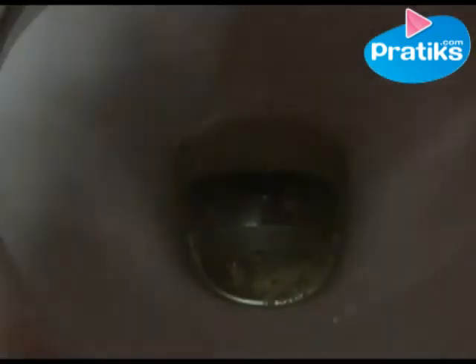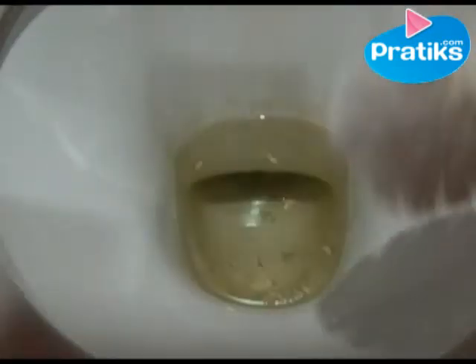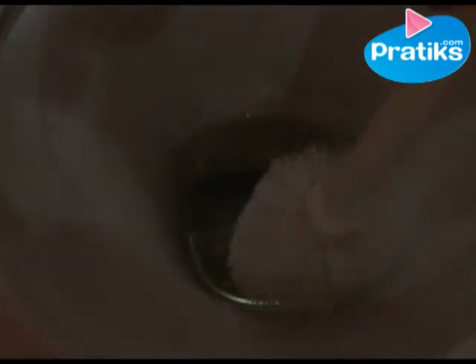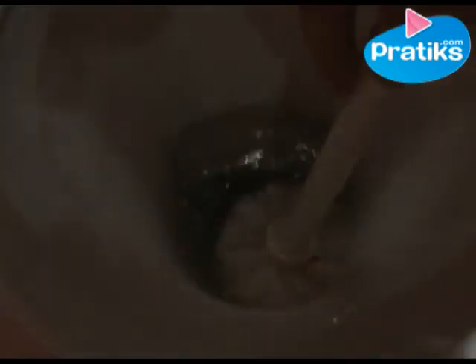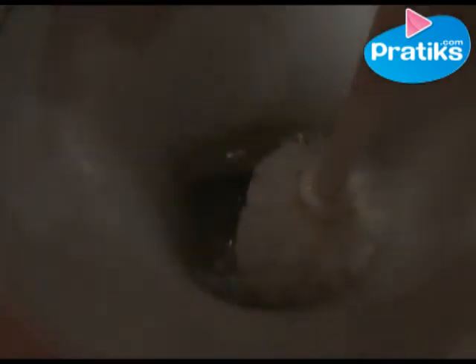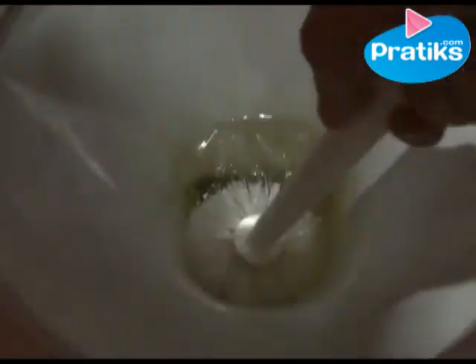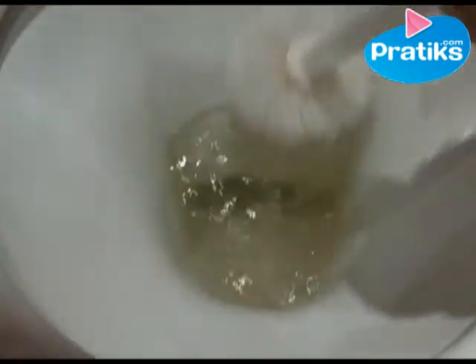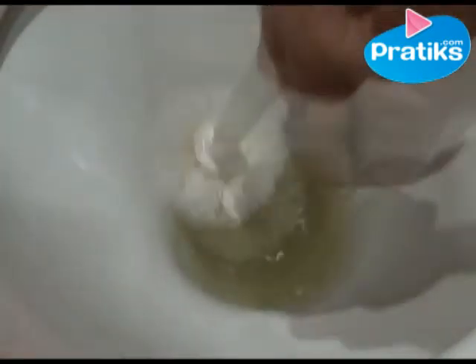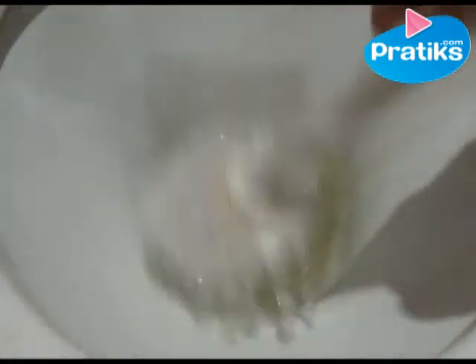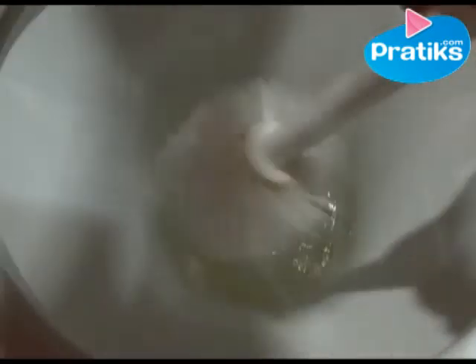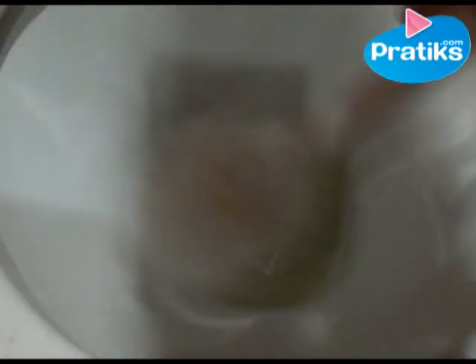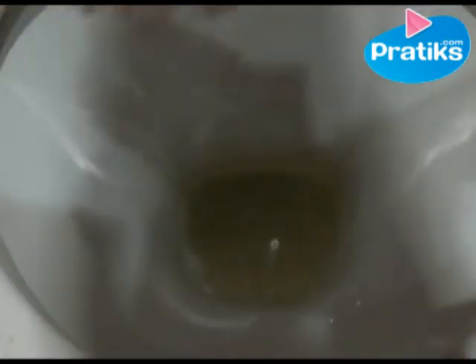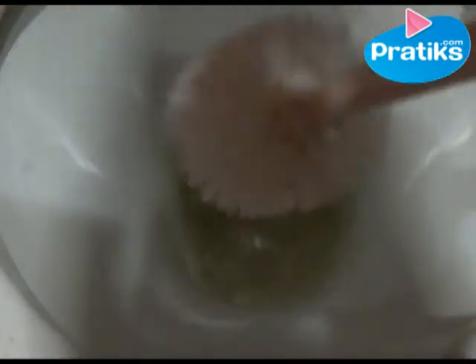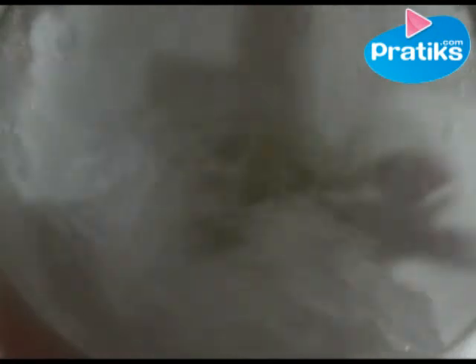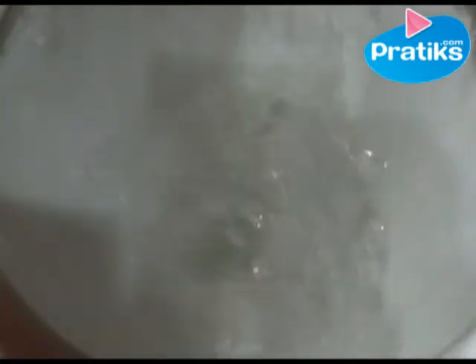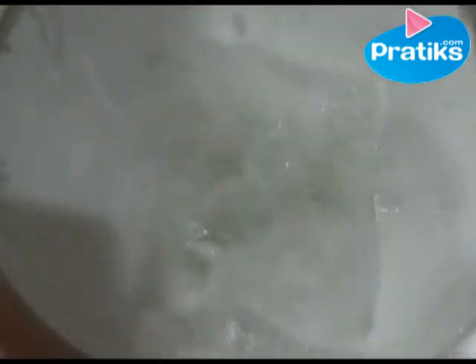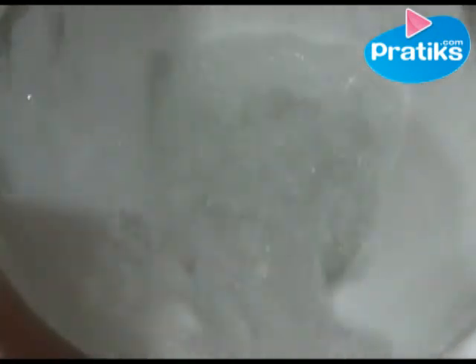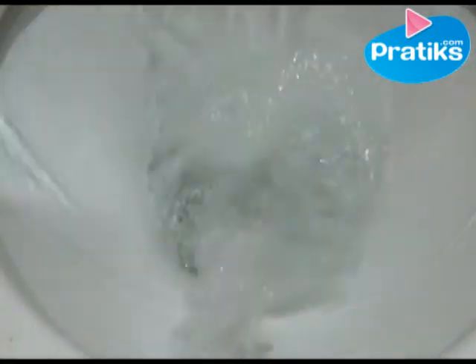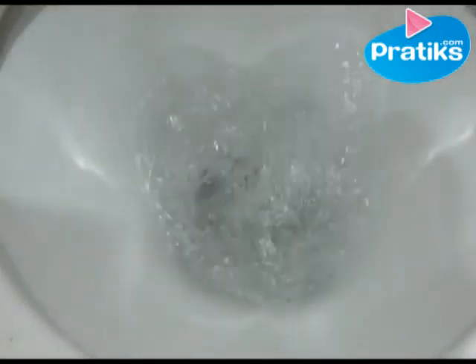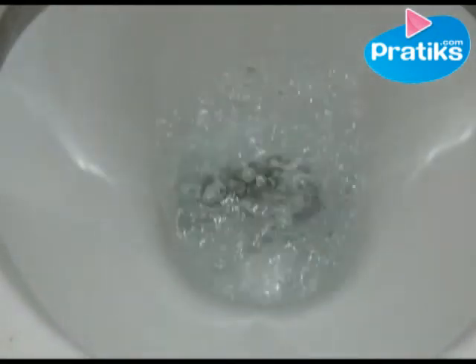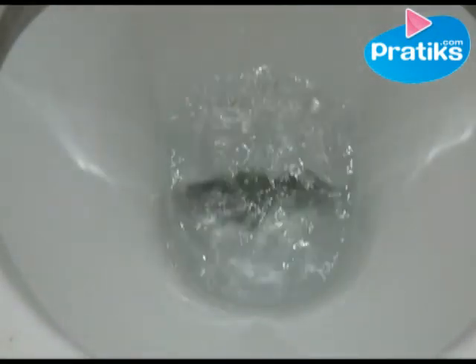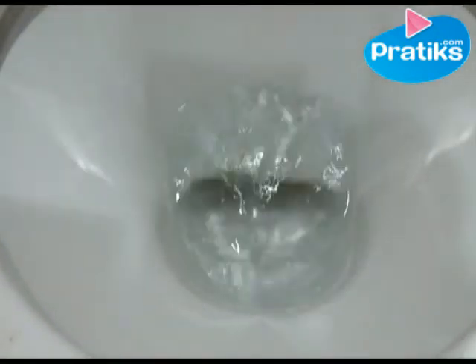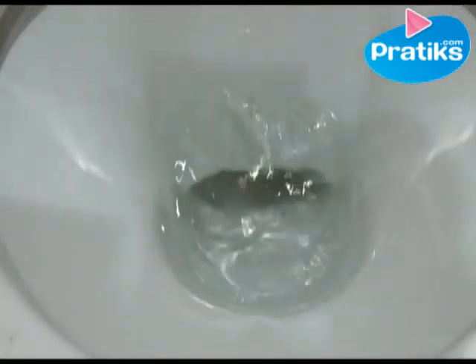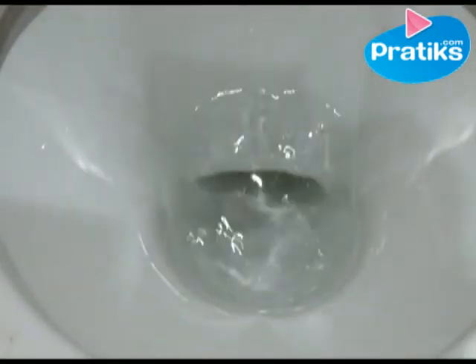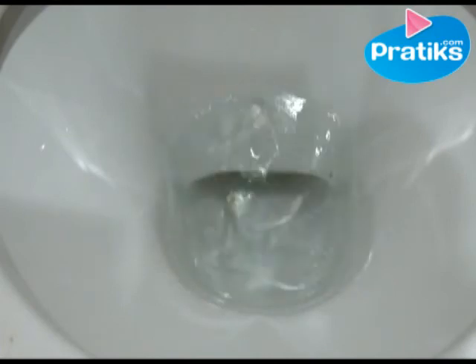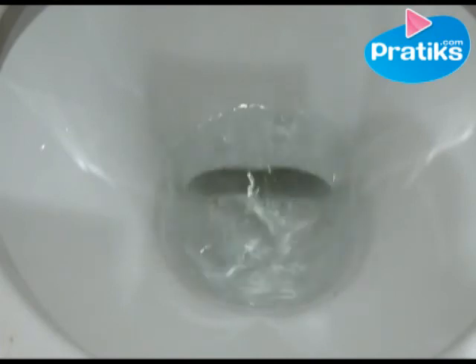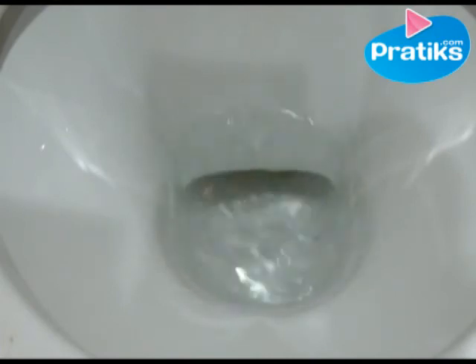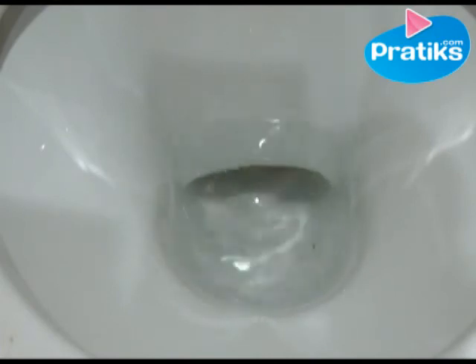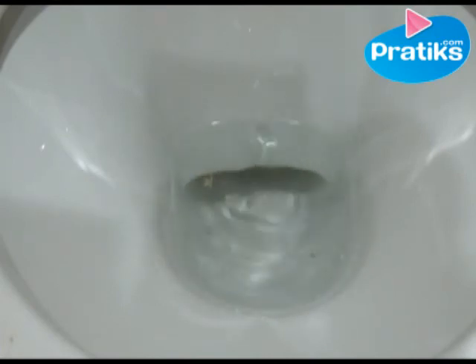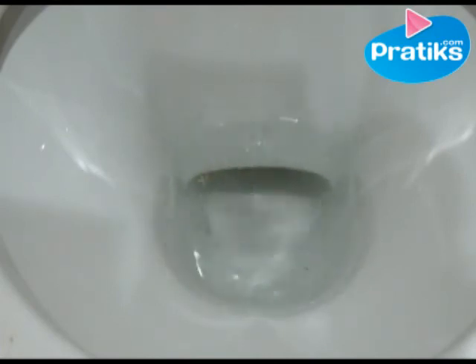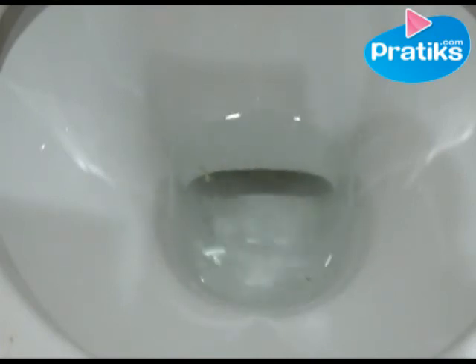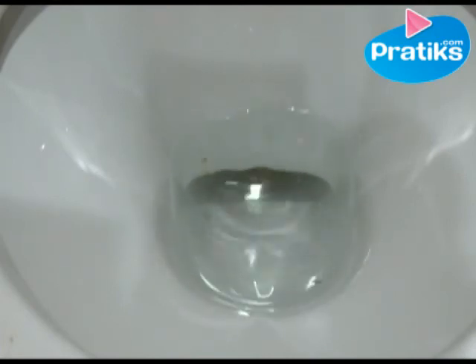You'll need to rub a bit, then flush the toilet. Not bad — what do you think? And all that's thanks to white vinegar.